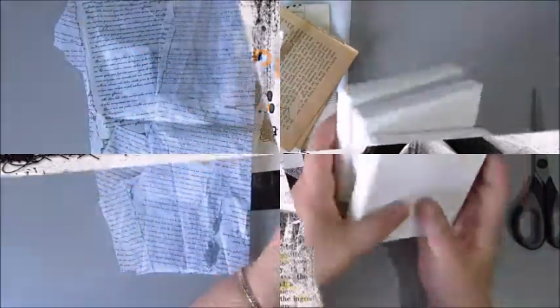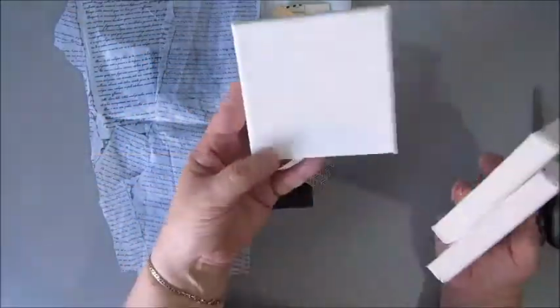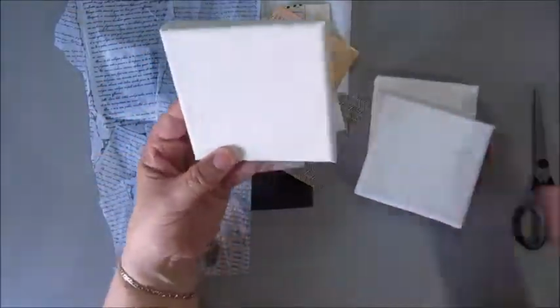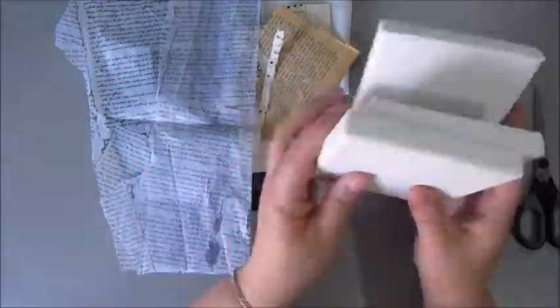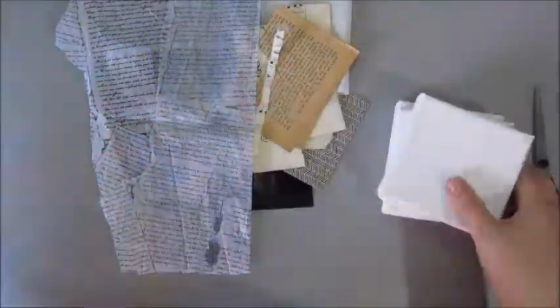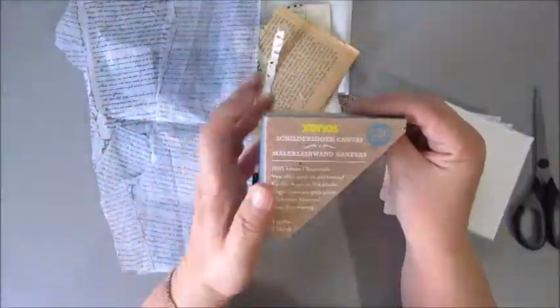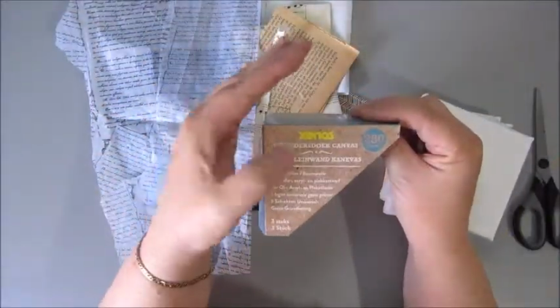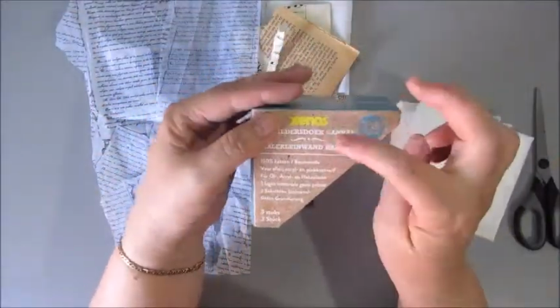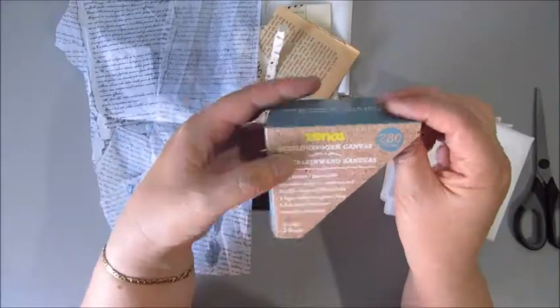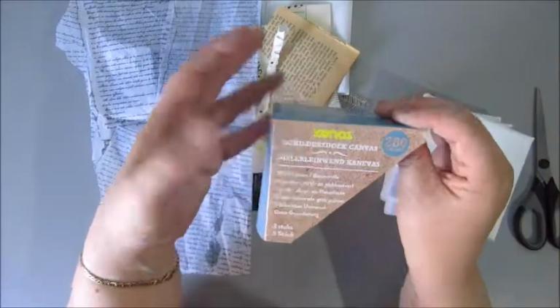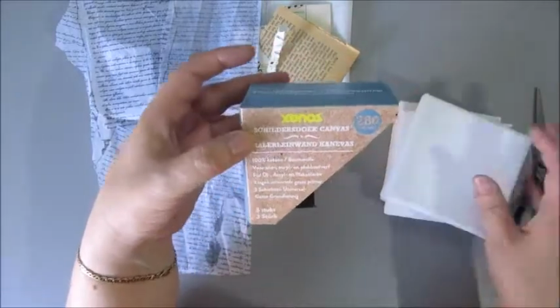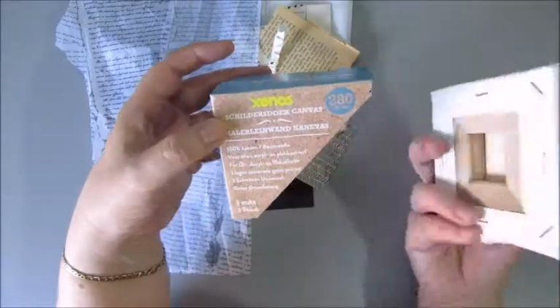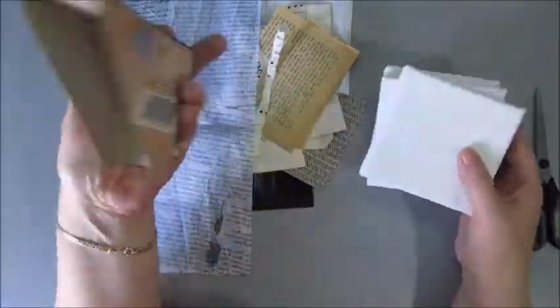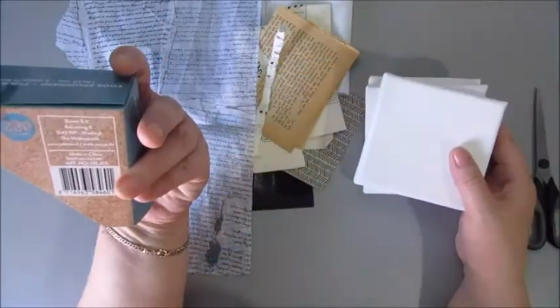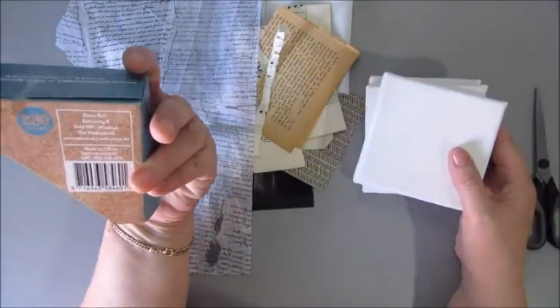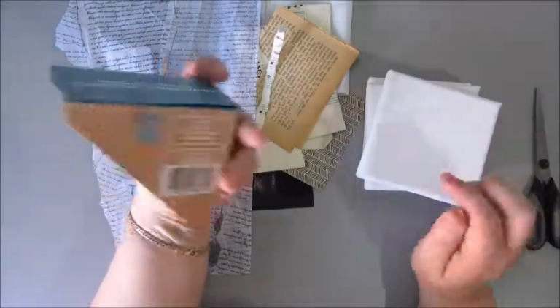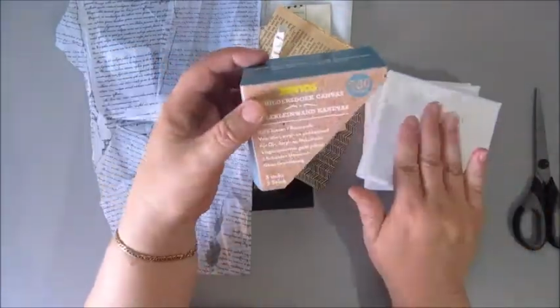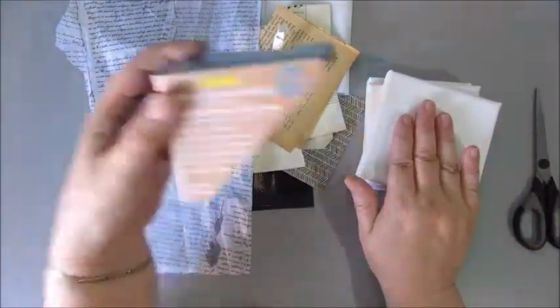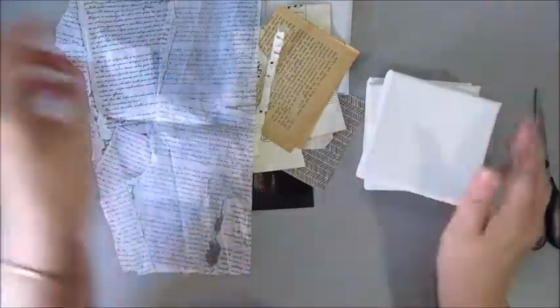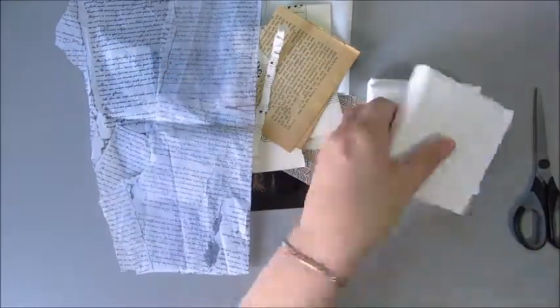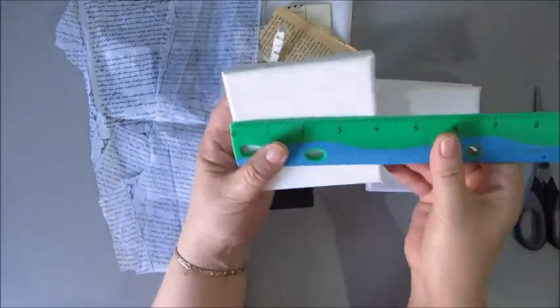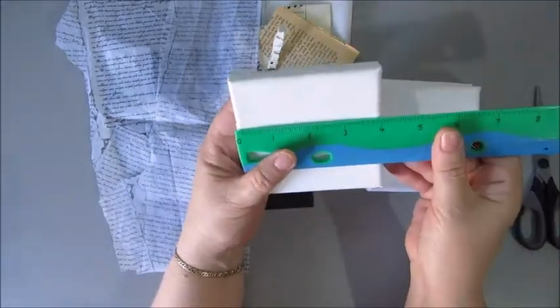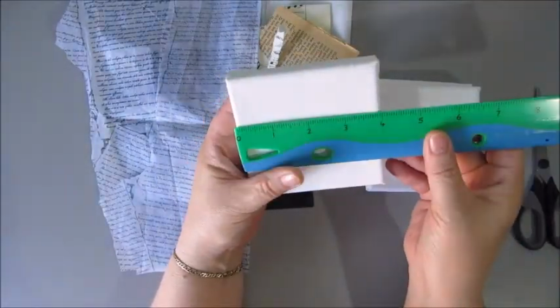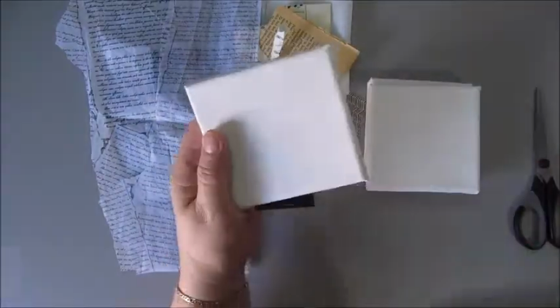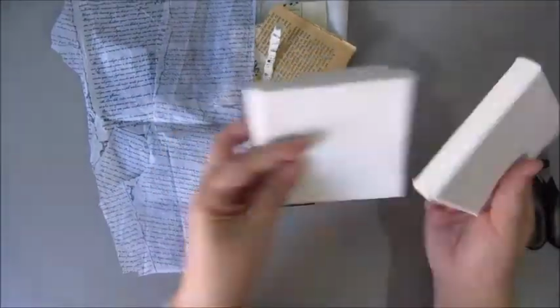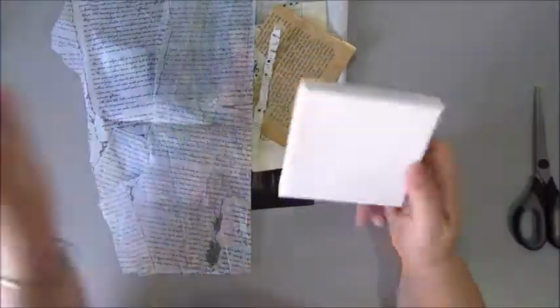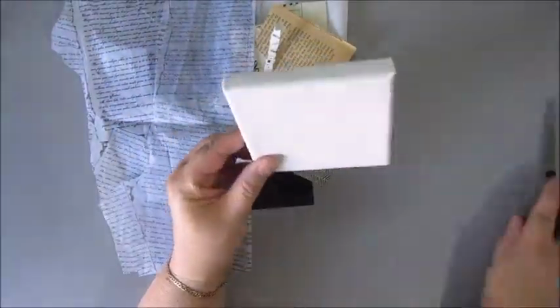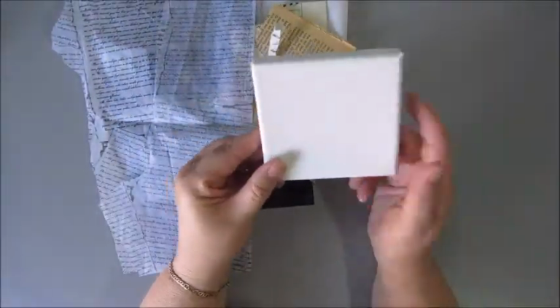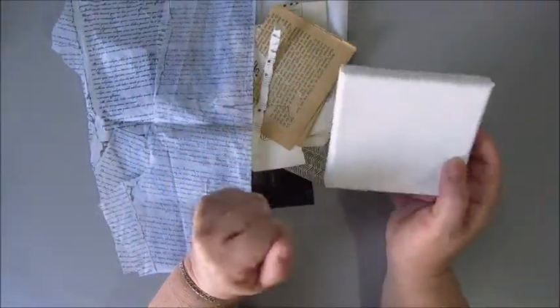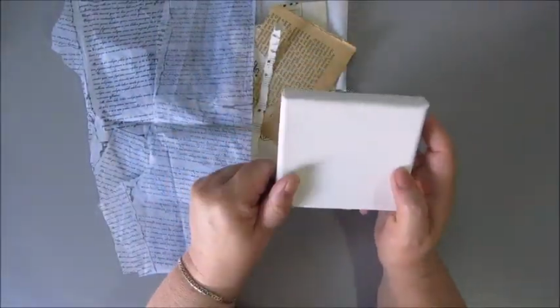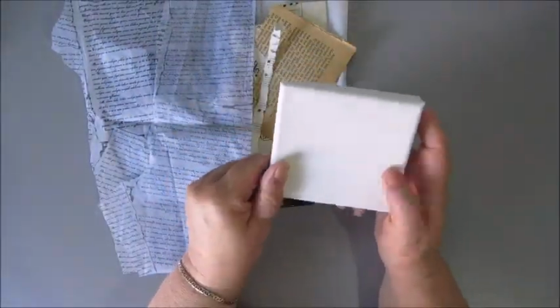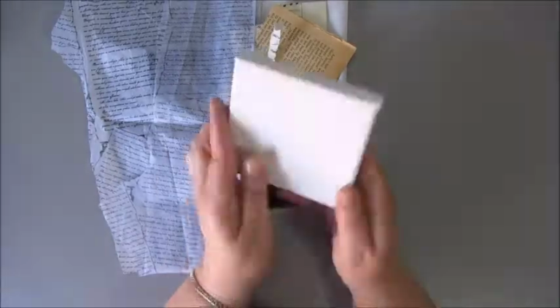Good morning everyone, this is Jobke. Today I'm working on a tiny little mixed media canvas. This measures about 4 by 4 inches. It's a tiny little canvas.